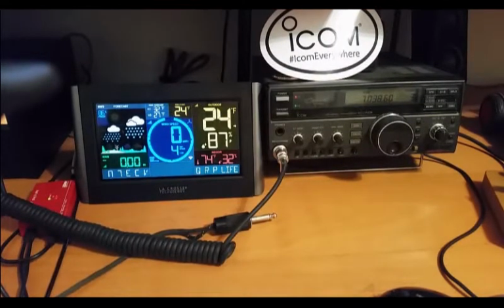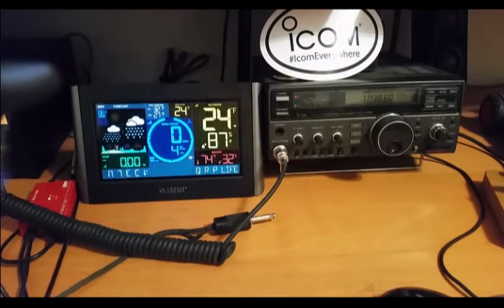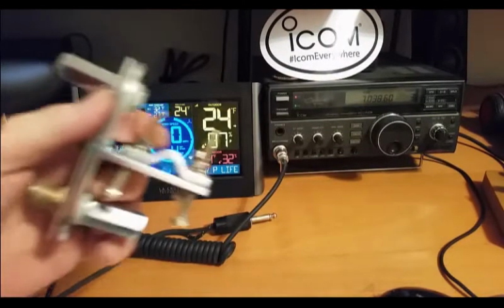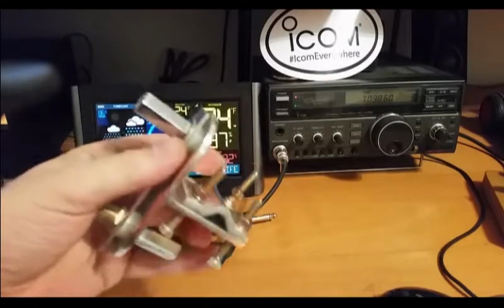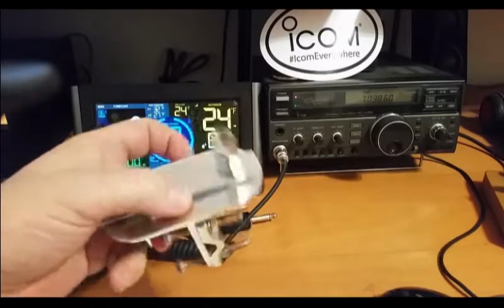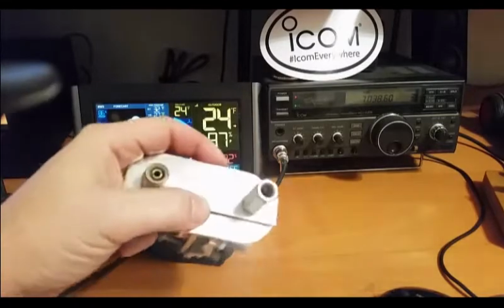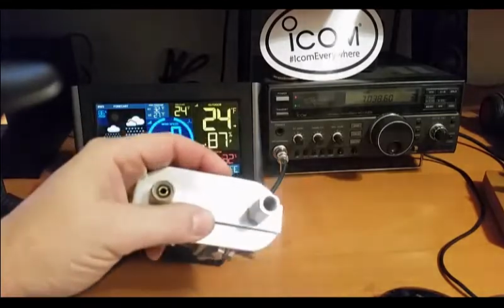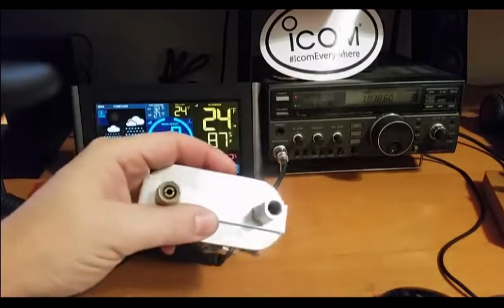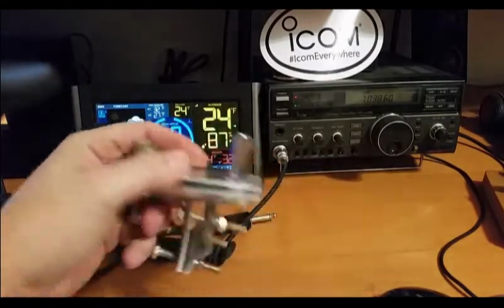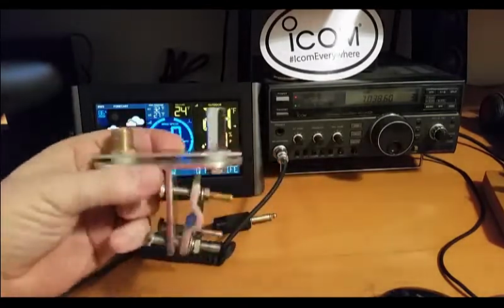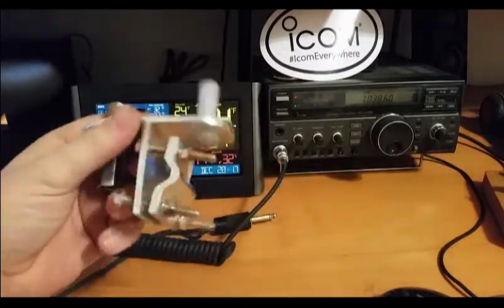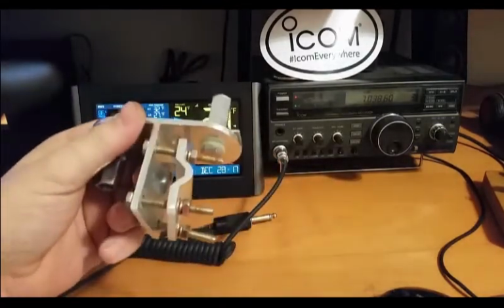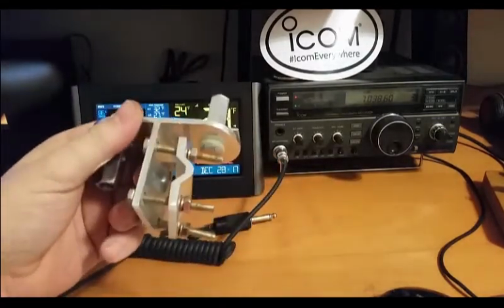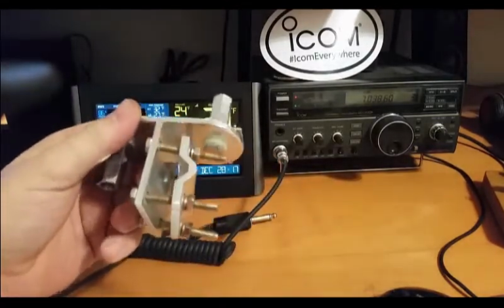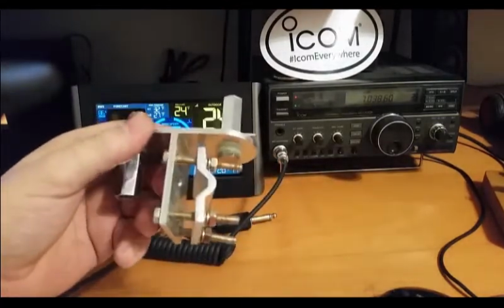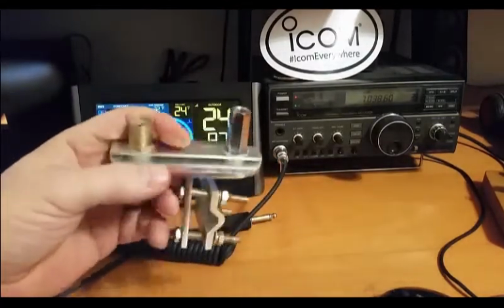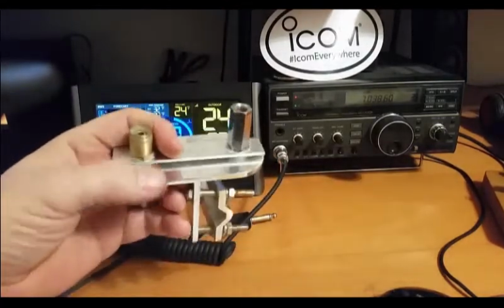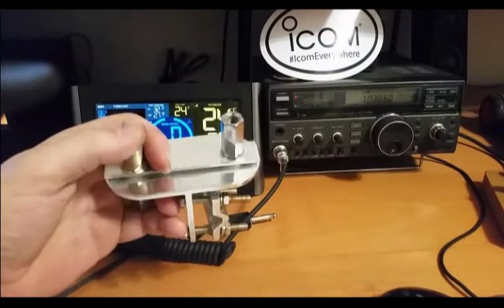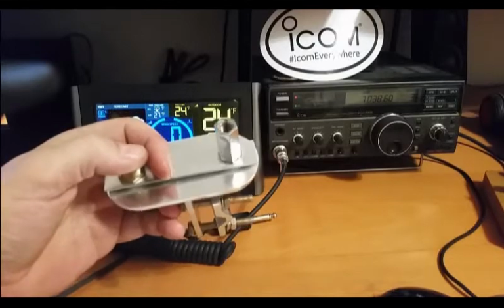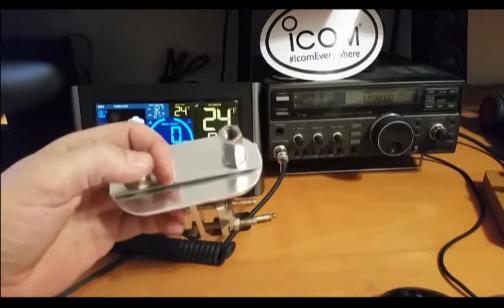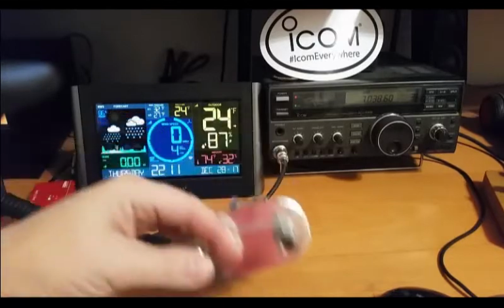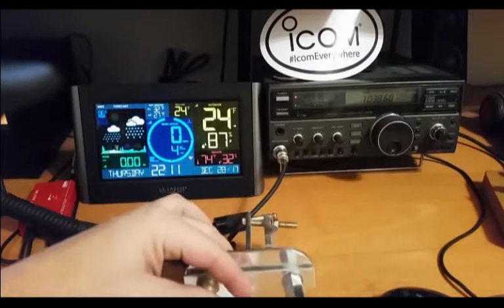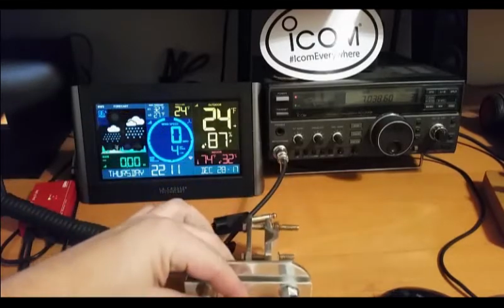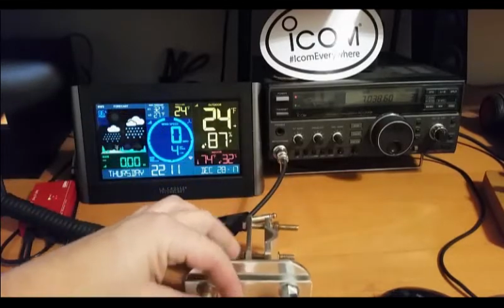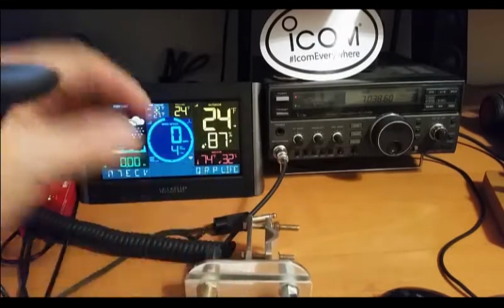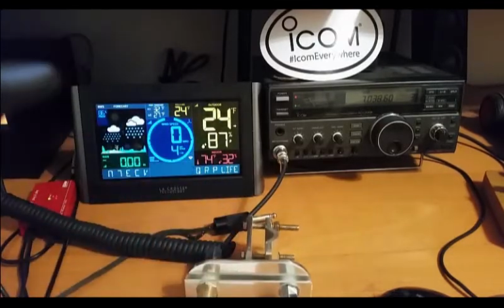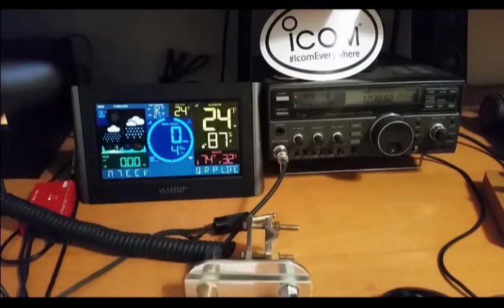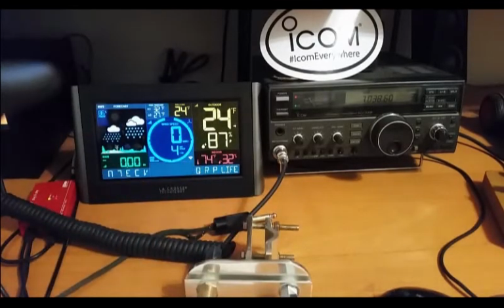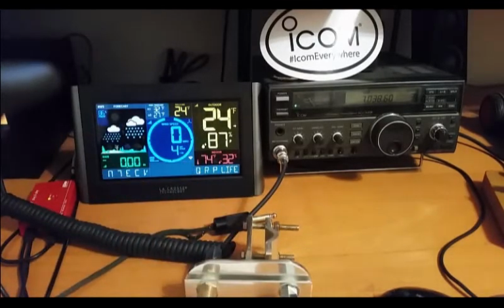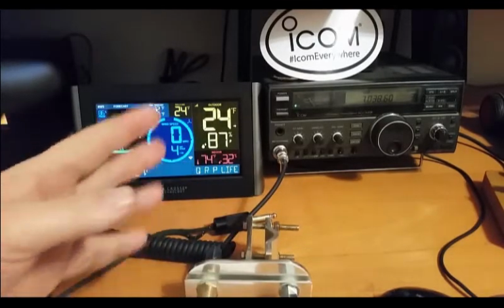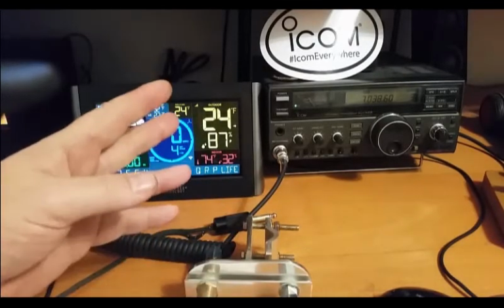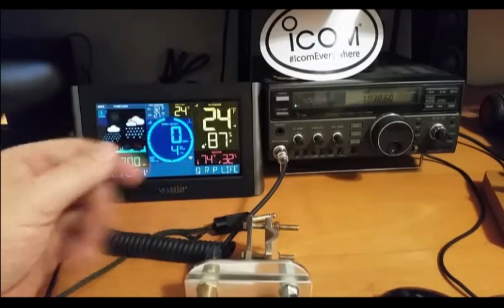The MFJ 347 — I'm going to play around with it now that it's coming out of service. Thanks for watching guys.